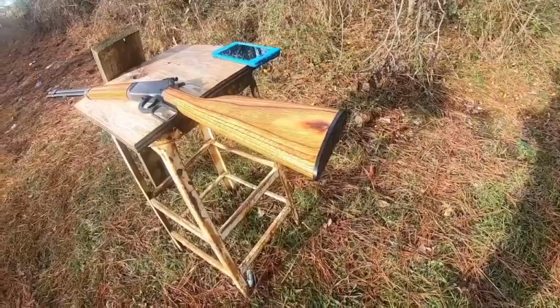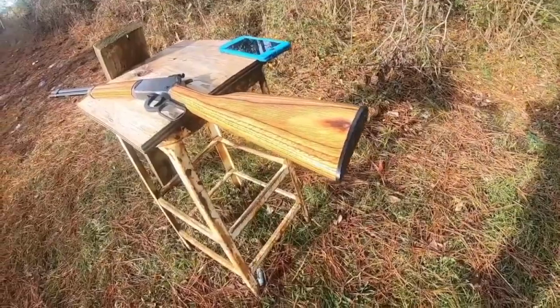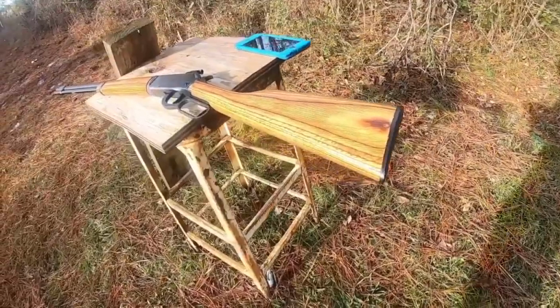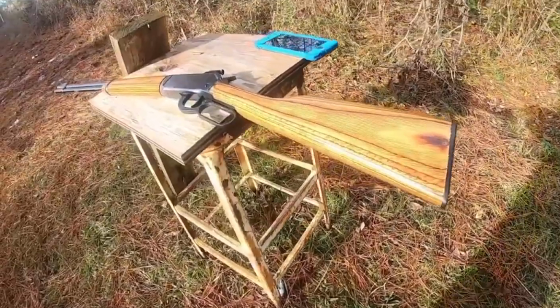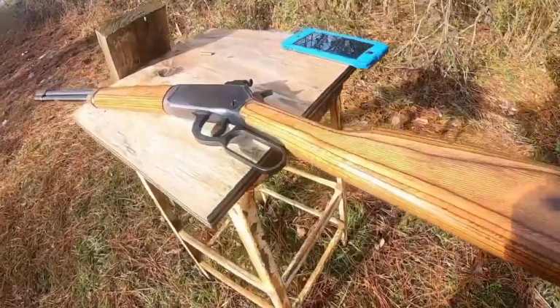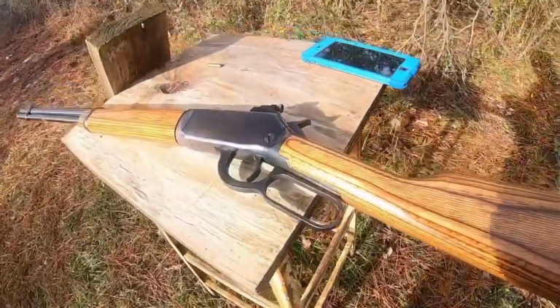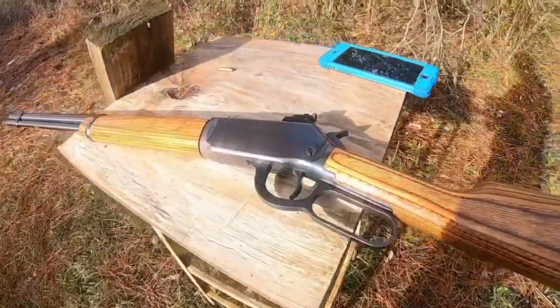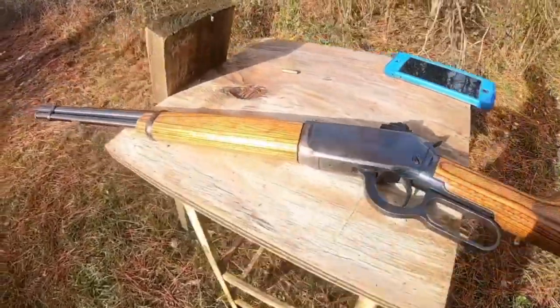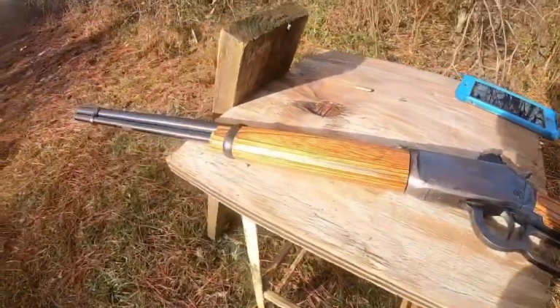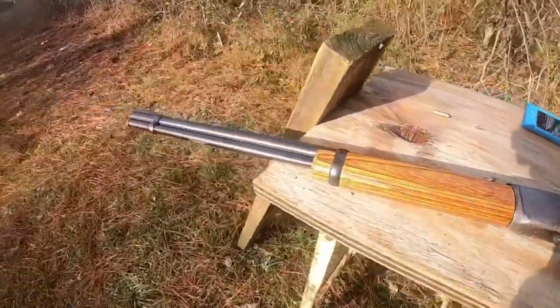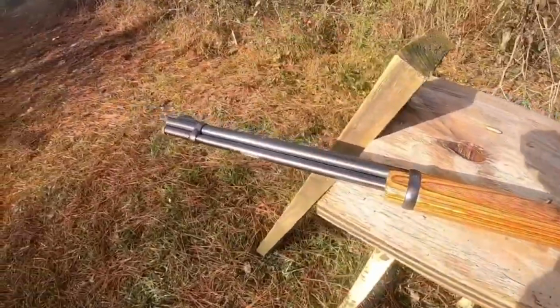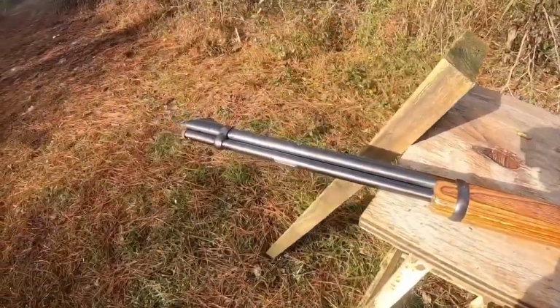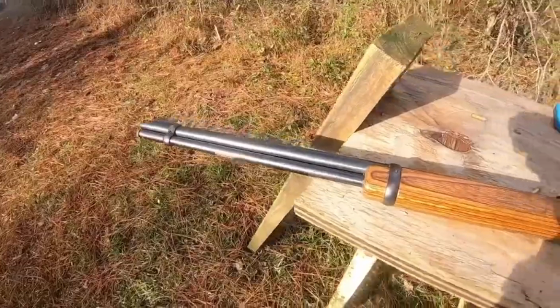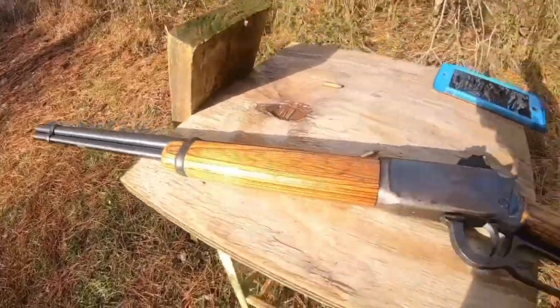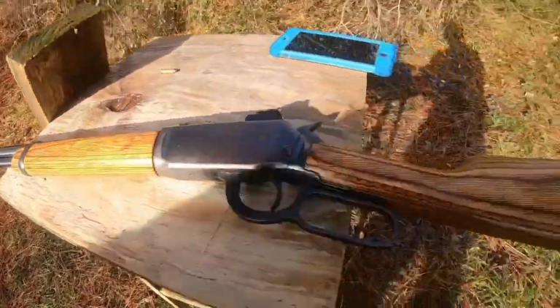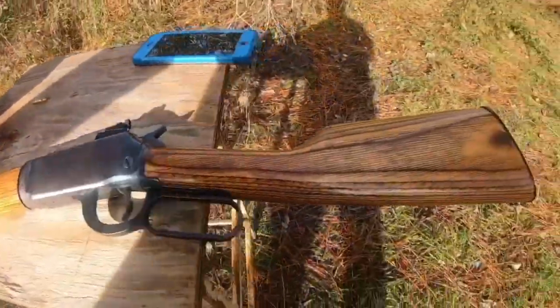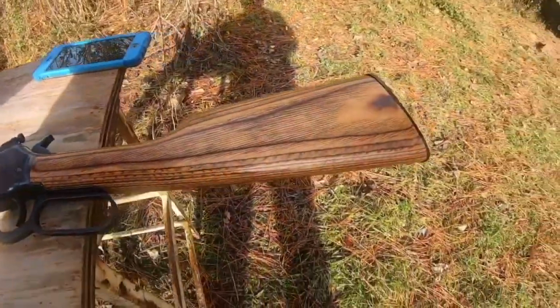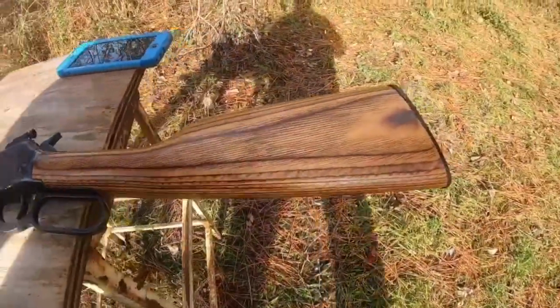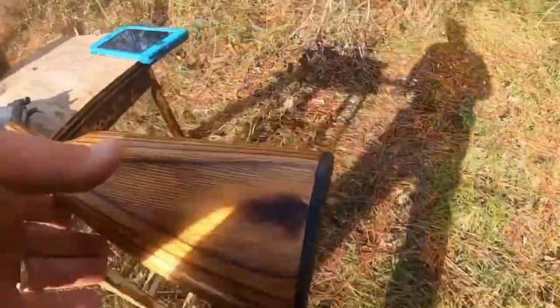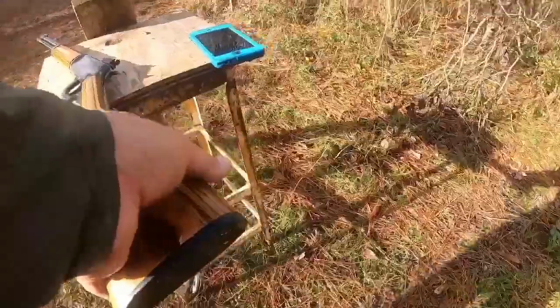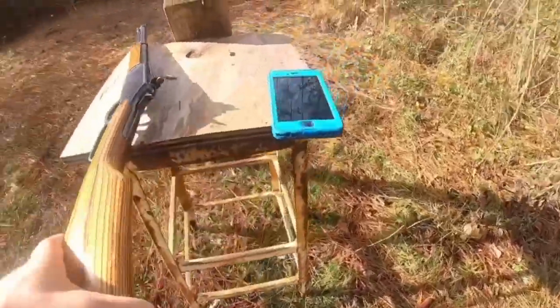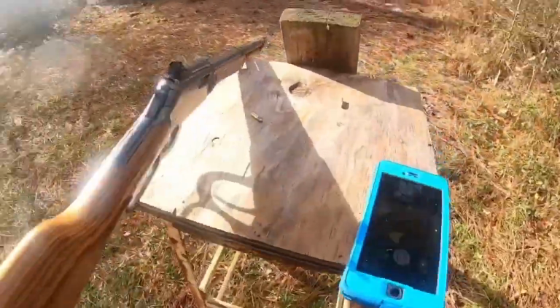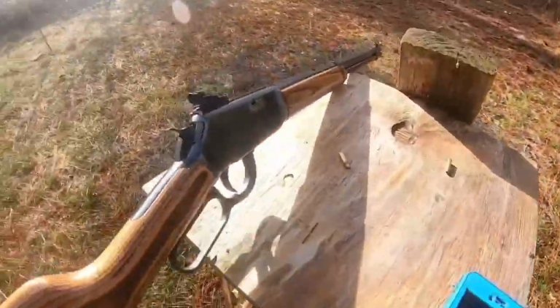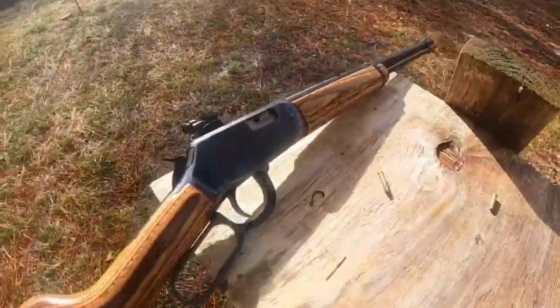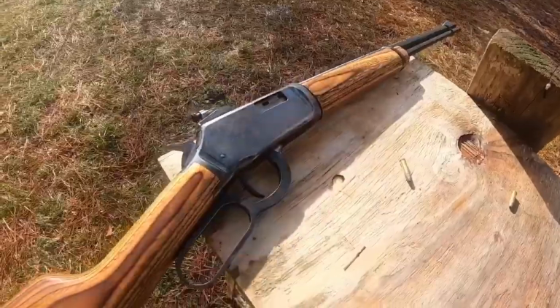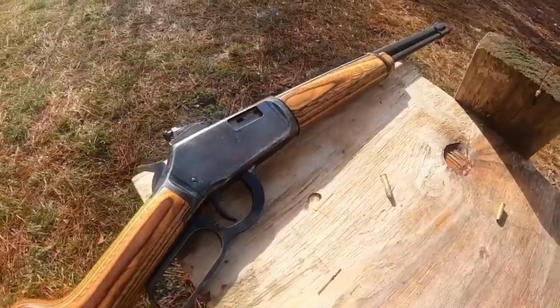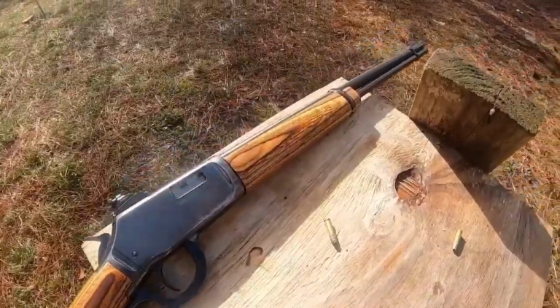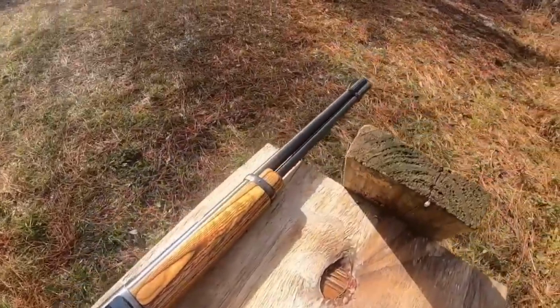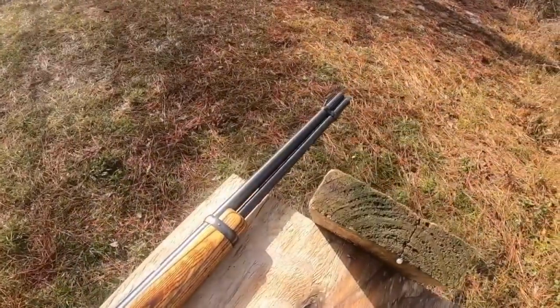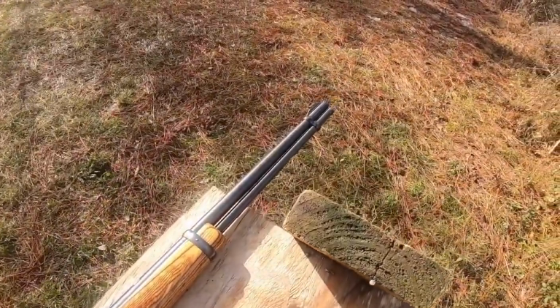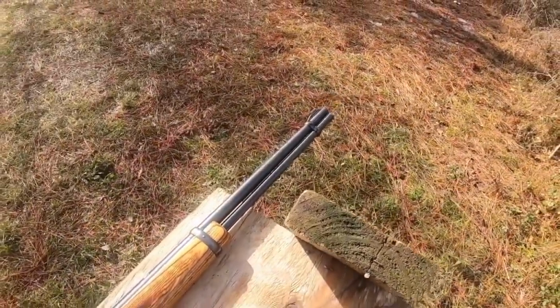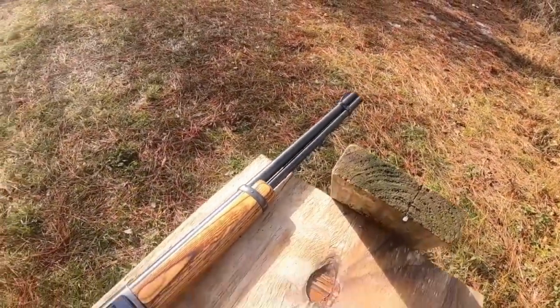Today we're going to be shooting this .22 — it is a Winchester Model 94 .22, just made in the U.S.A. back when they made them in the U.S.A.